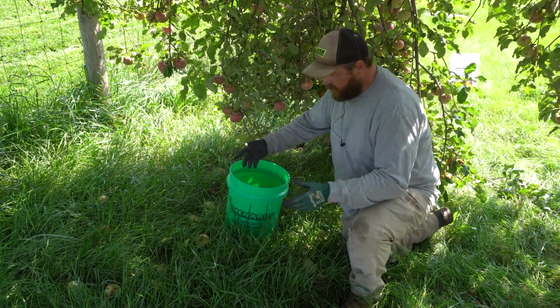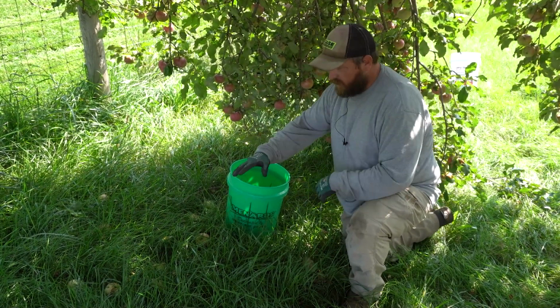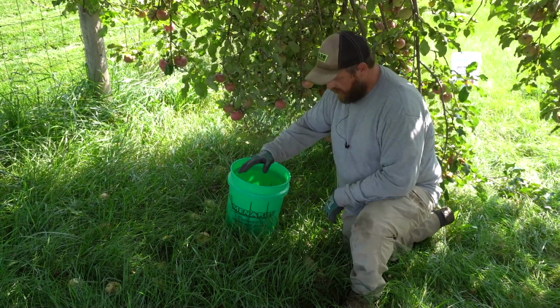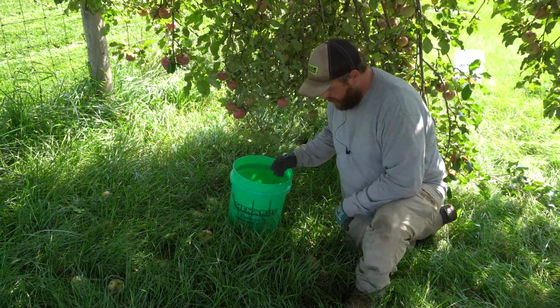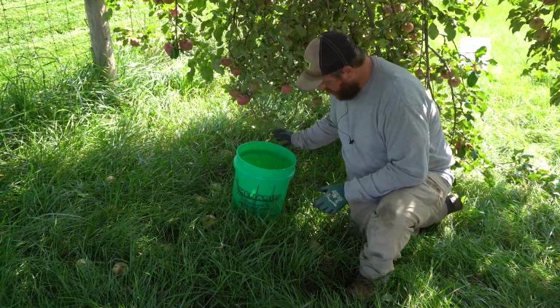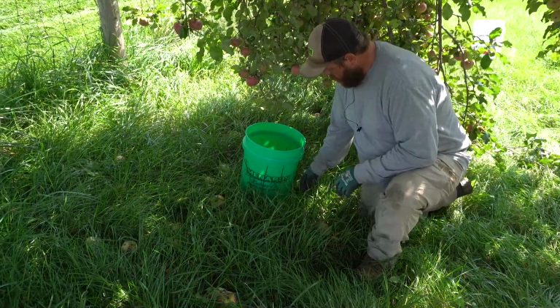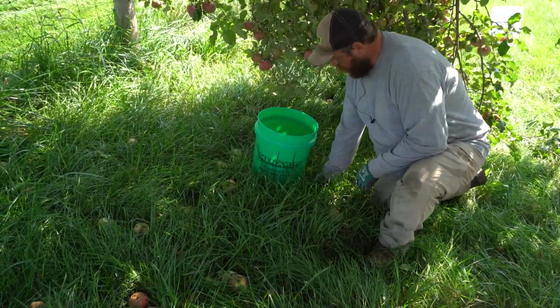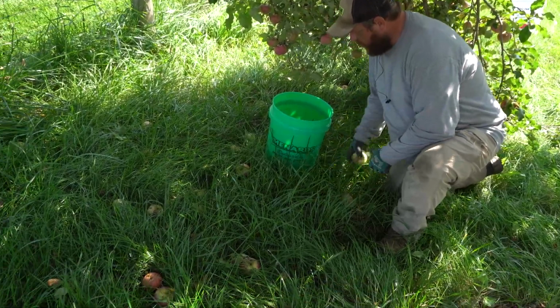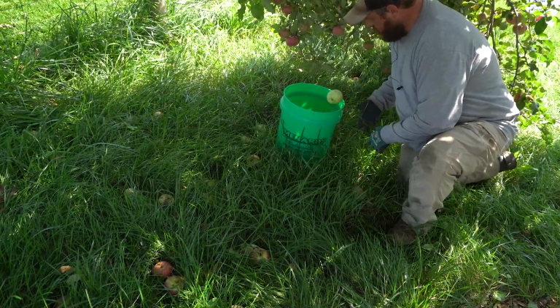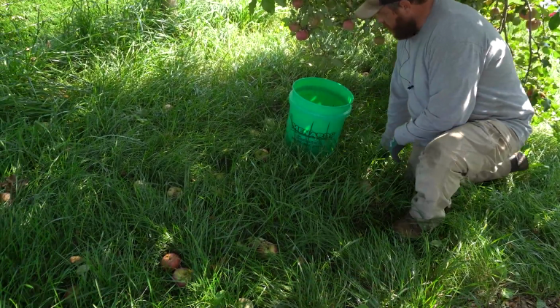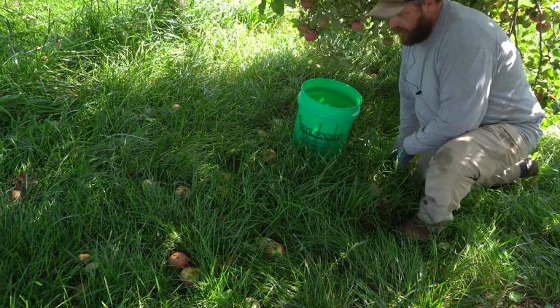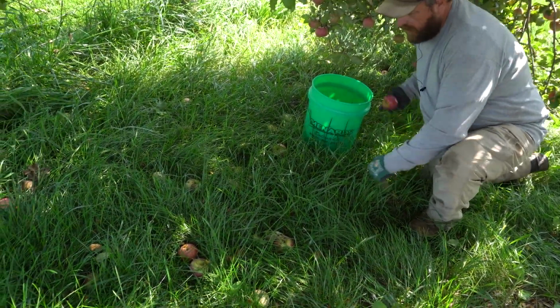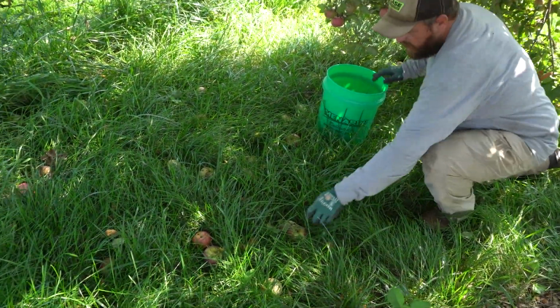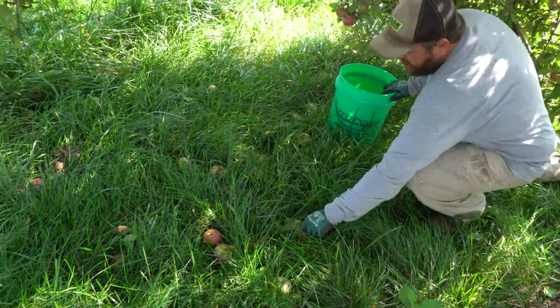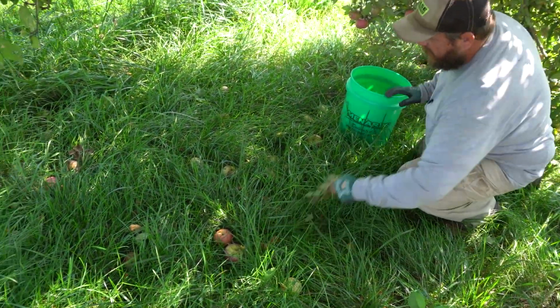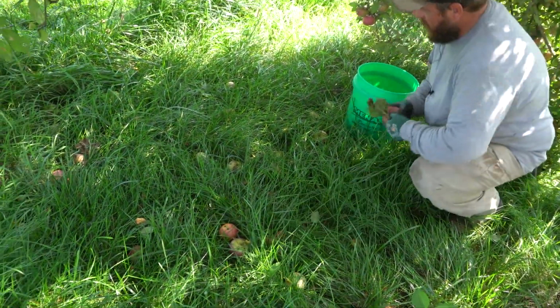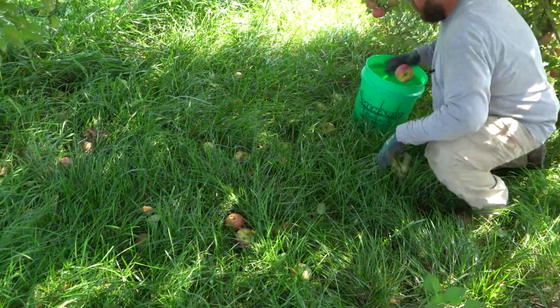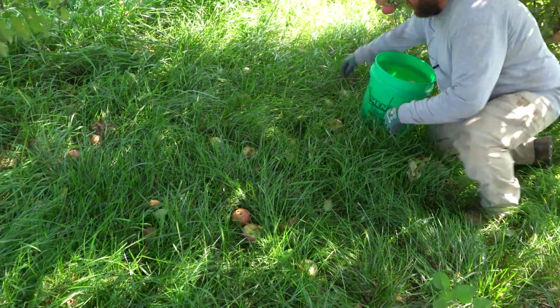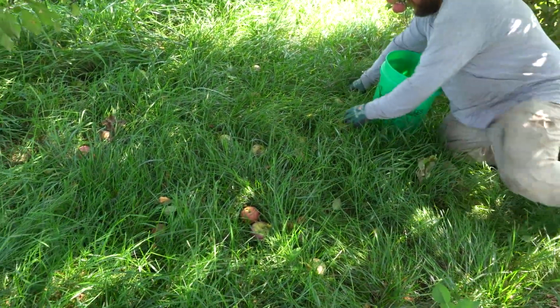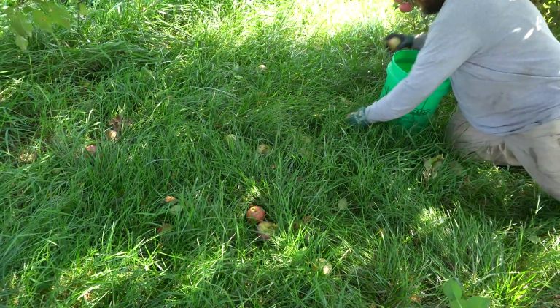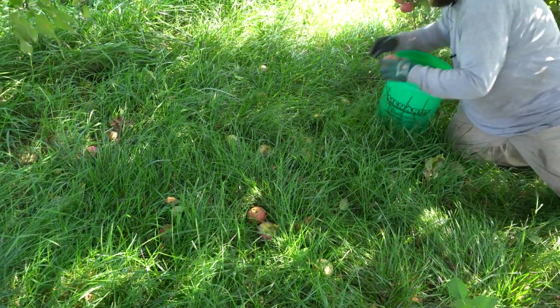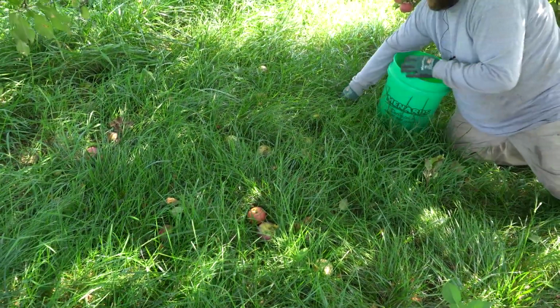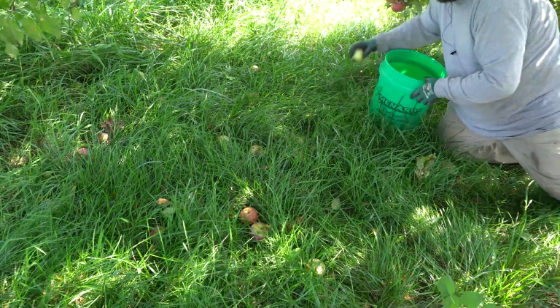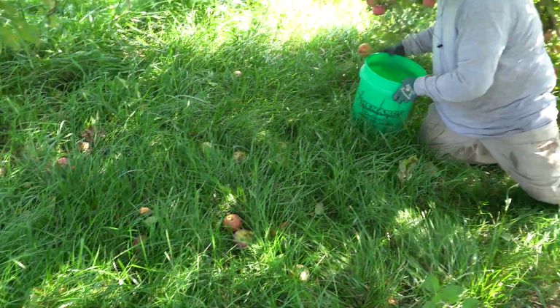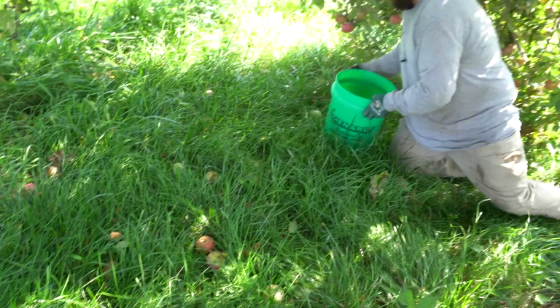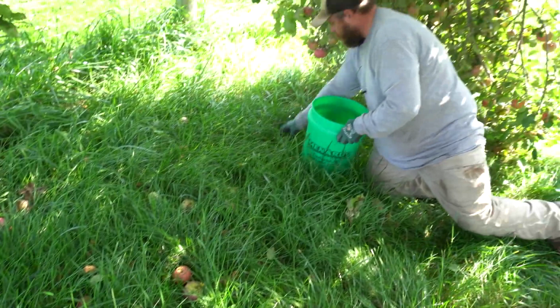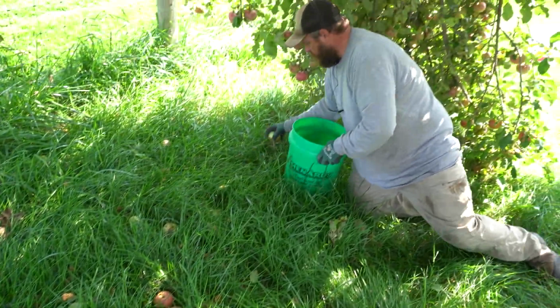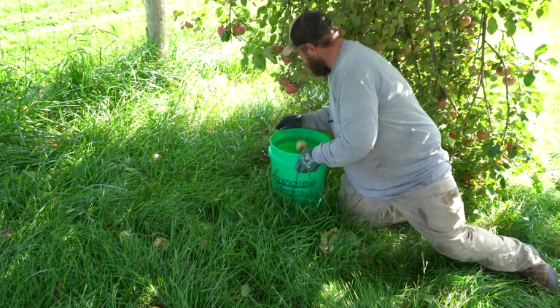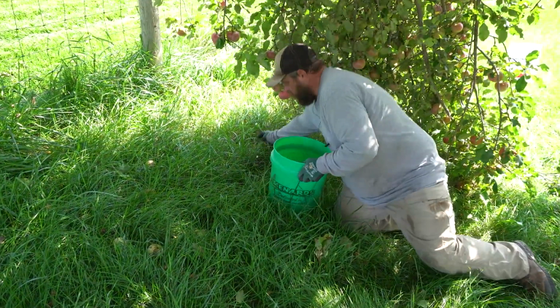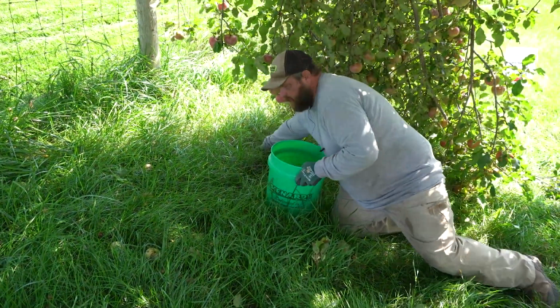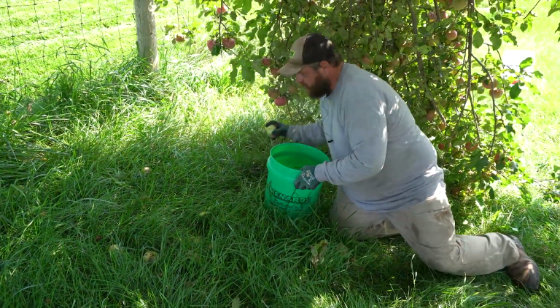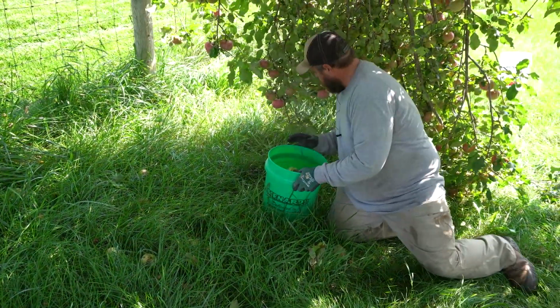So as you can see on the ground here, we got plenty. We got a couple five-gallon pails and we're gonna start picking these up and we're gonna bring them over to our pigs — they really enjoy that.